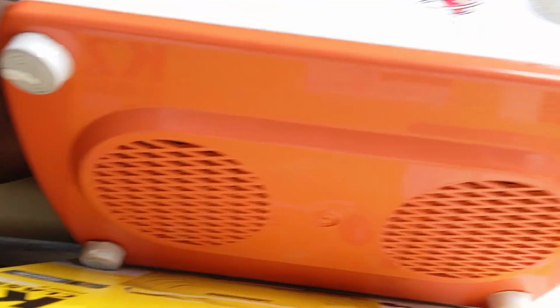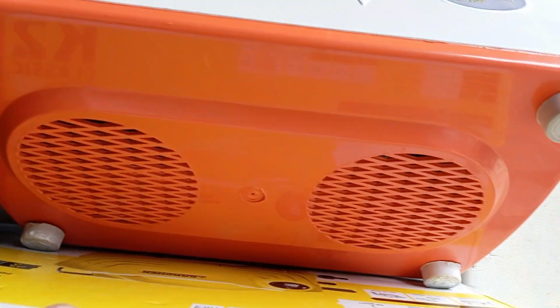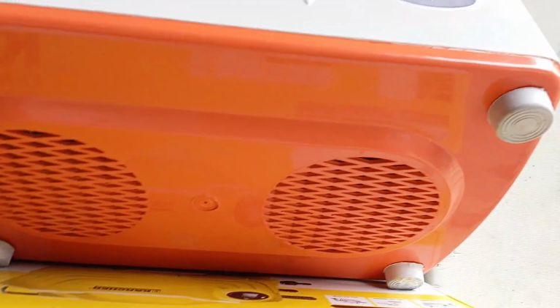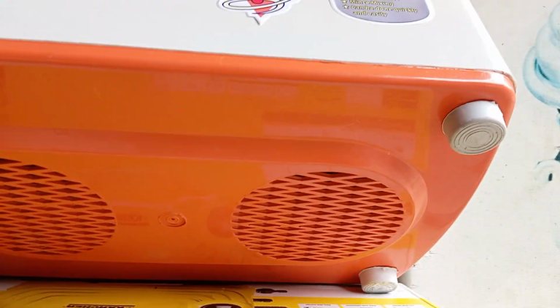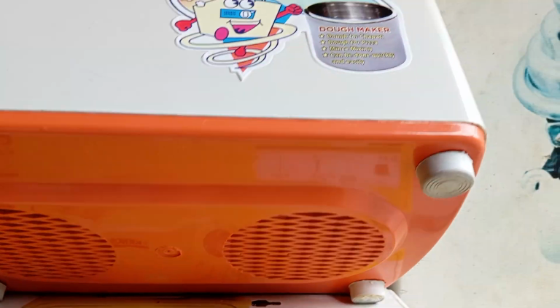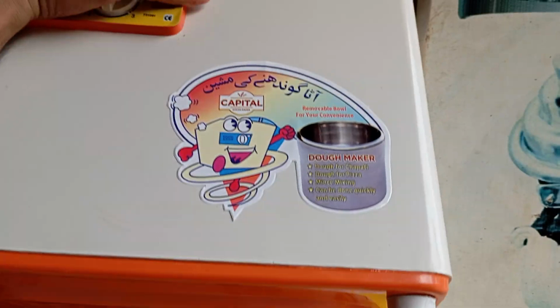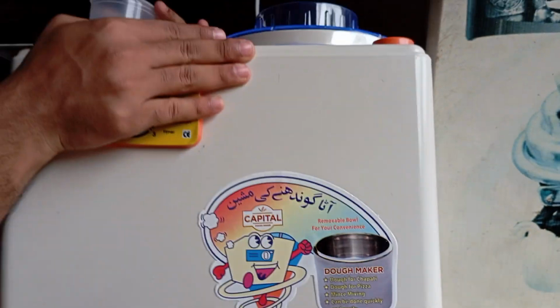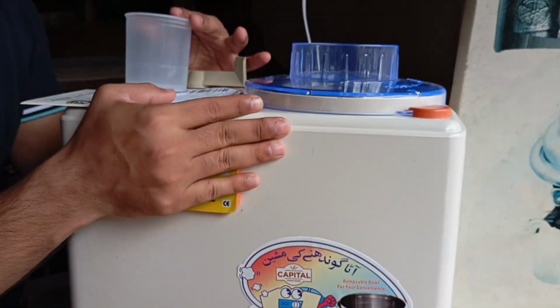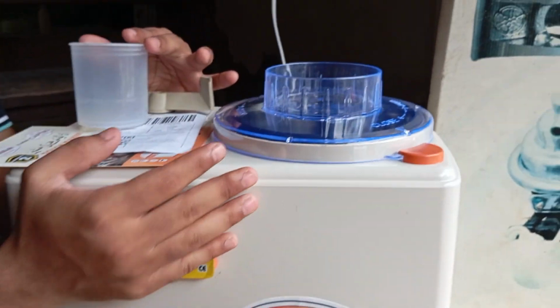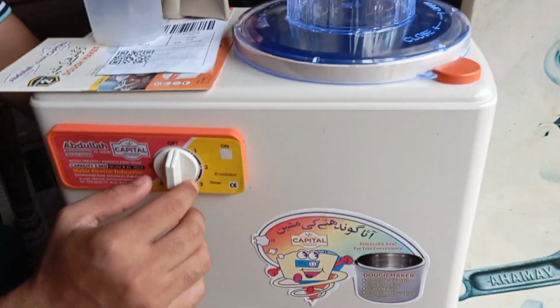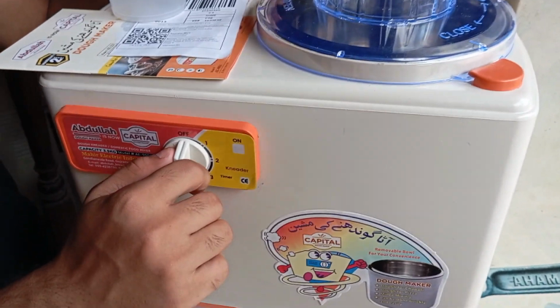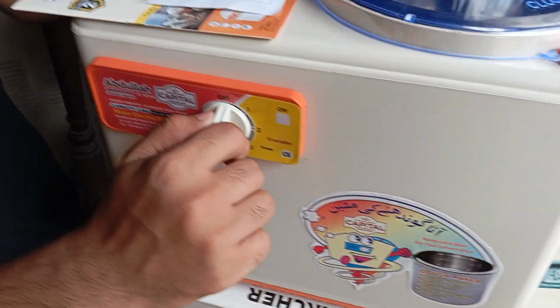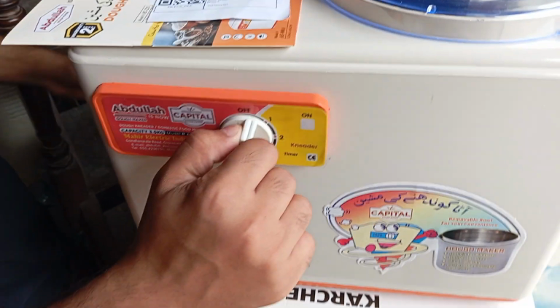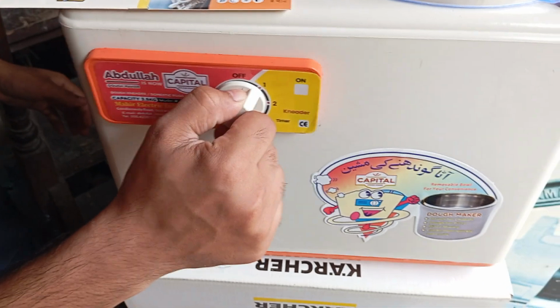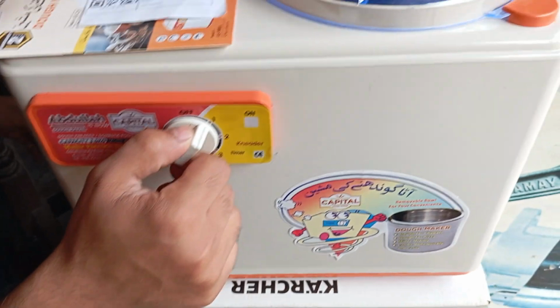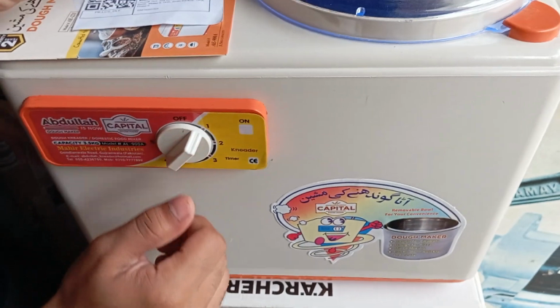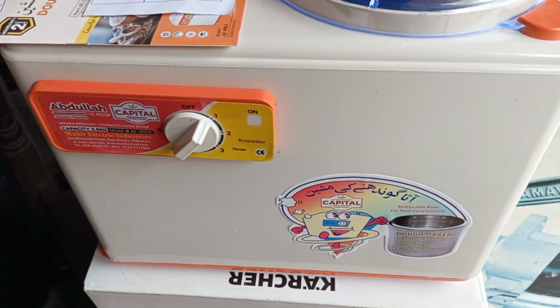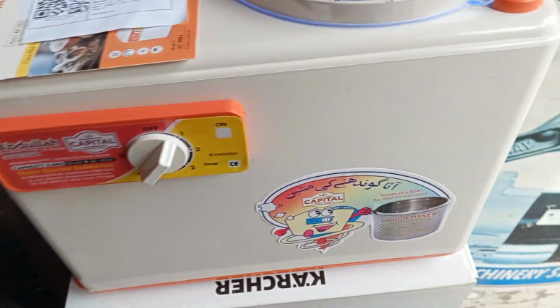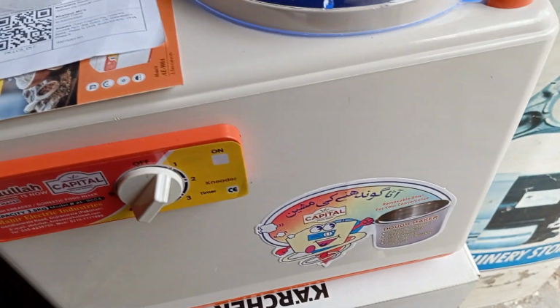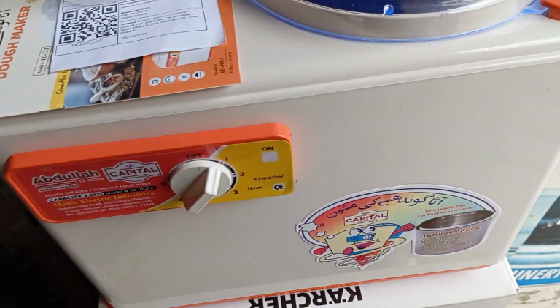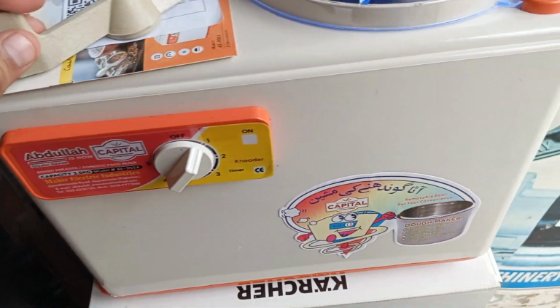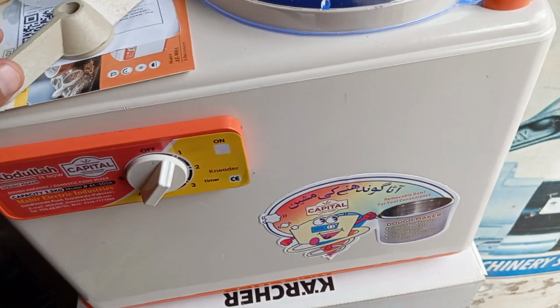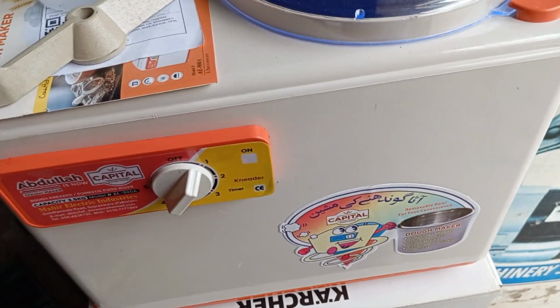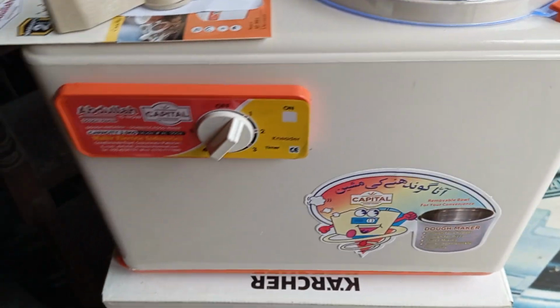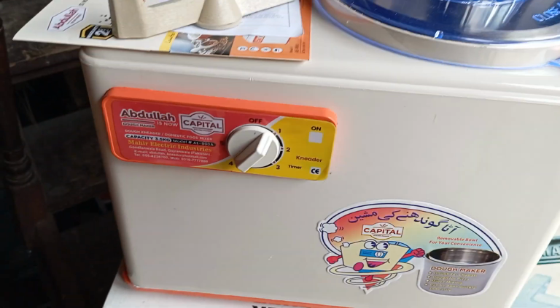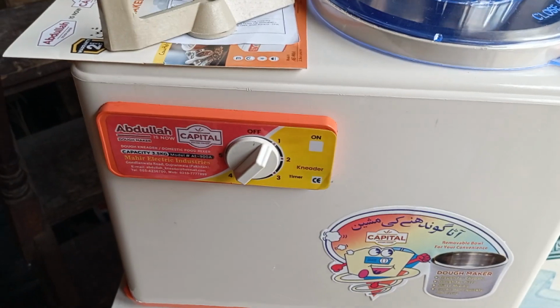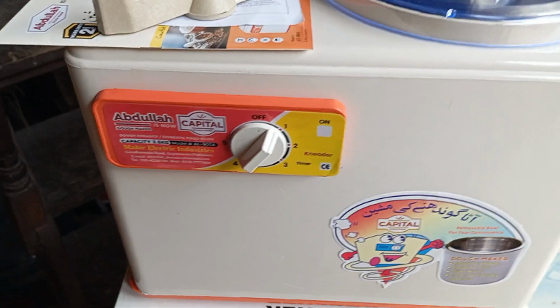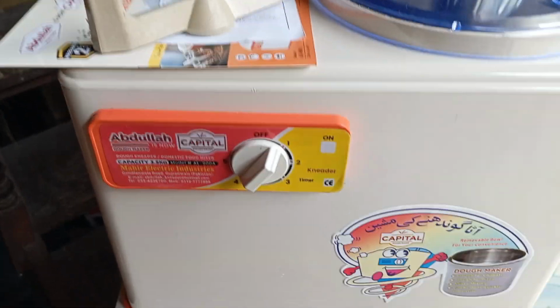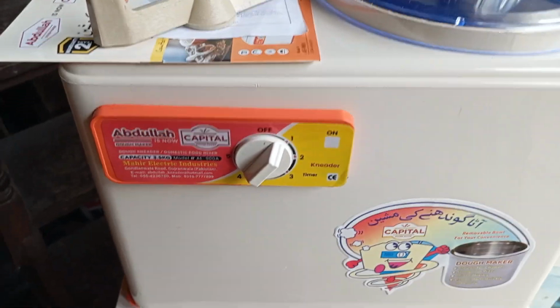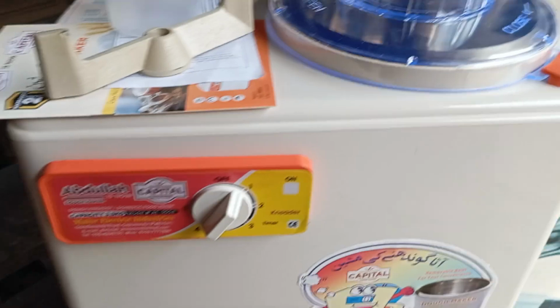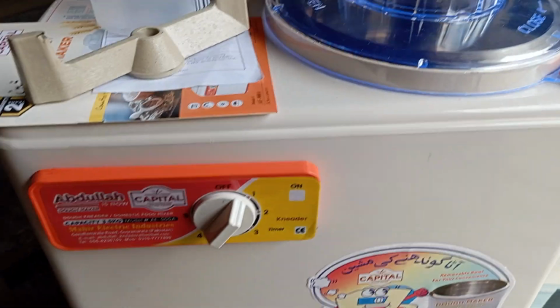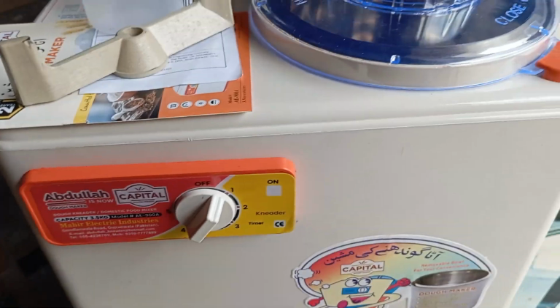There are absolutely no damages. Now we will start the machine and check it's working. The machine has started. It will automatically stop when the timer comes to the off position.